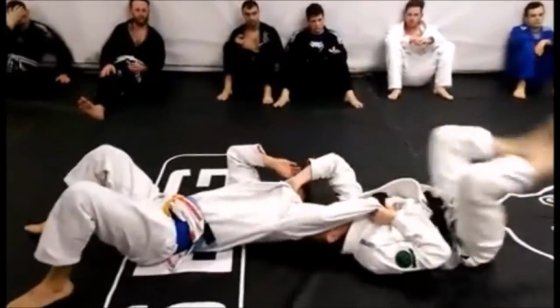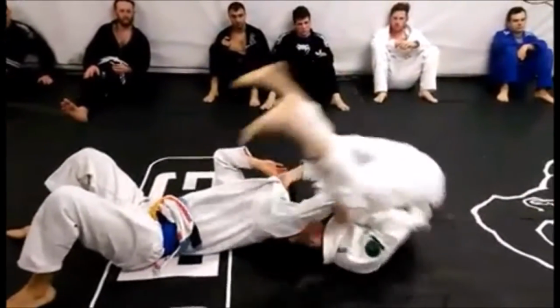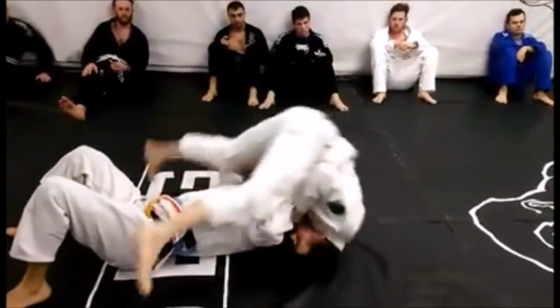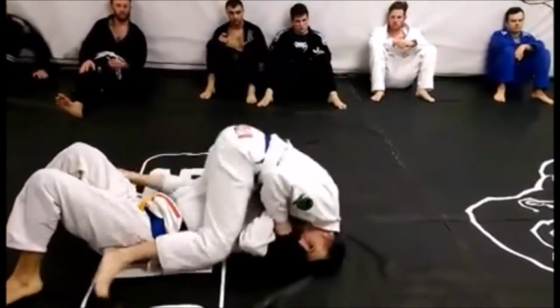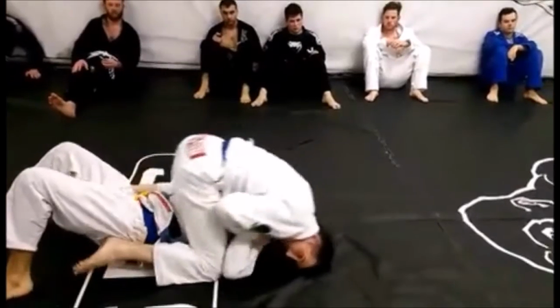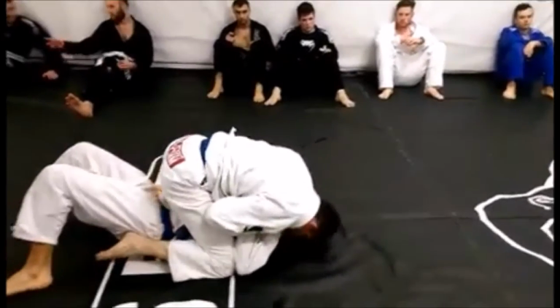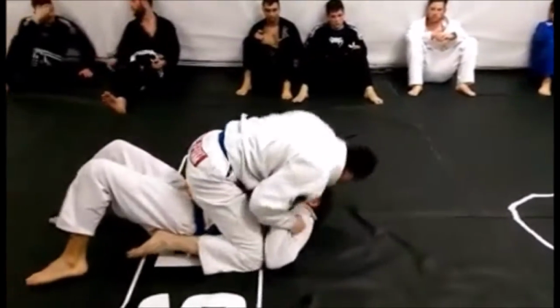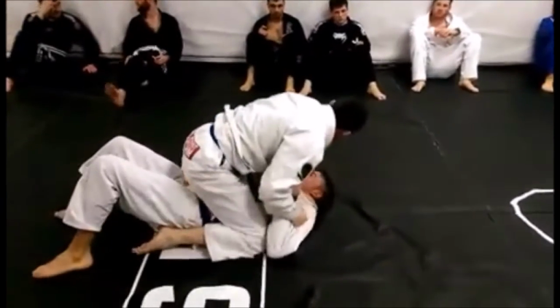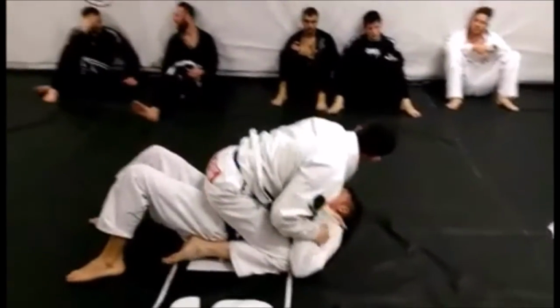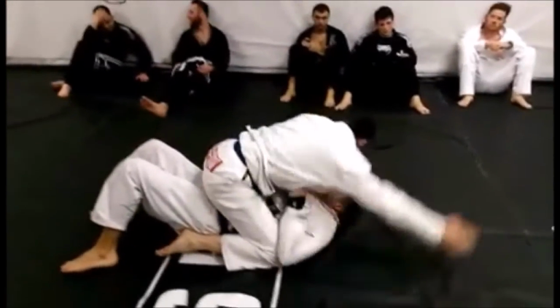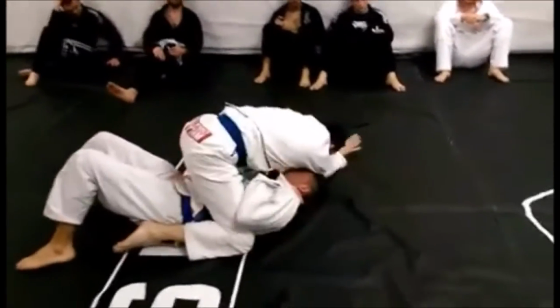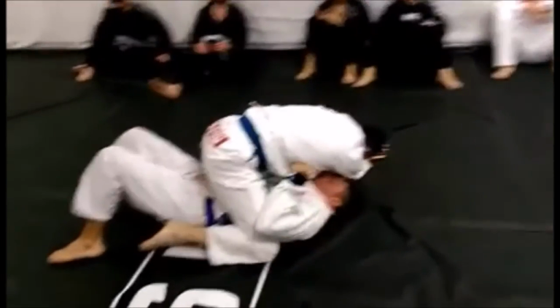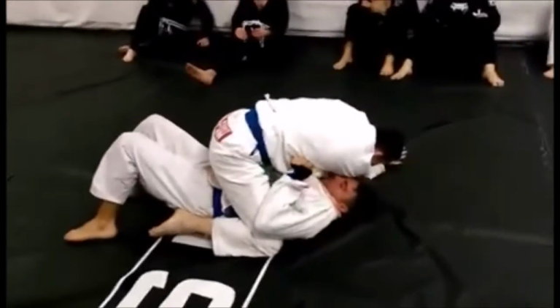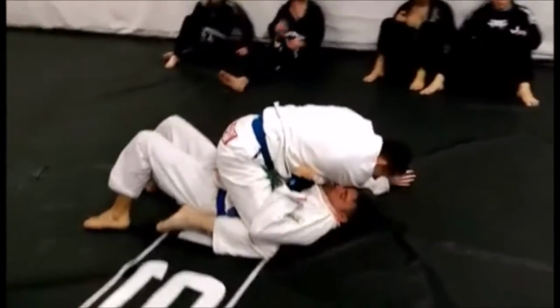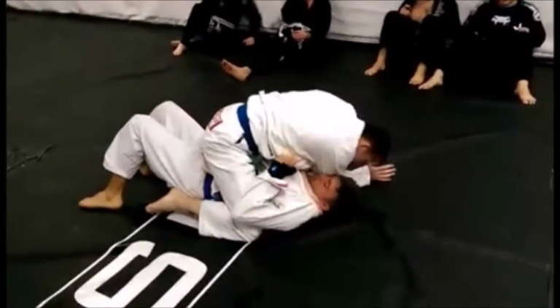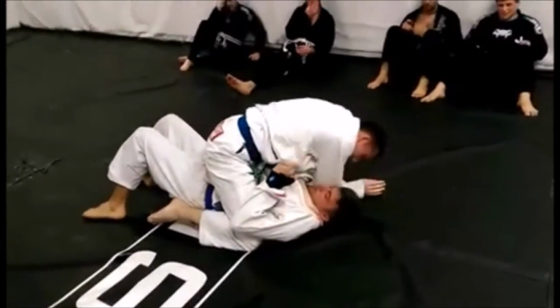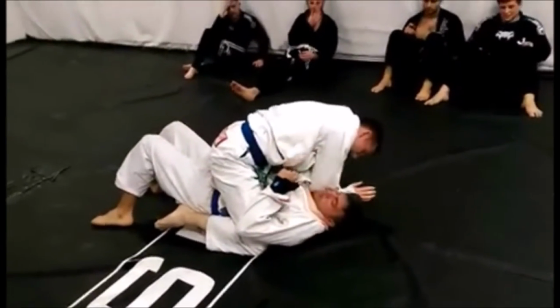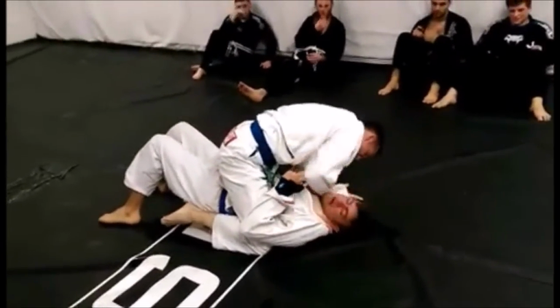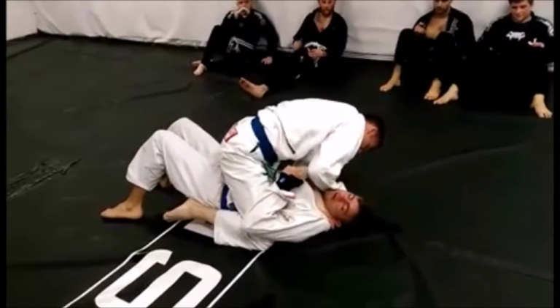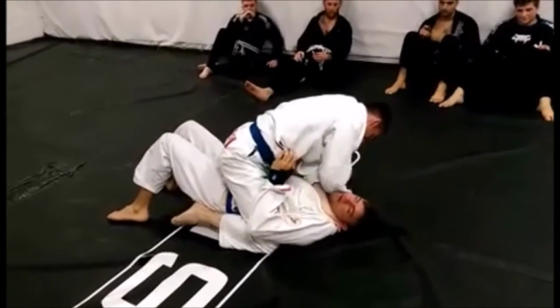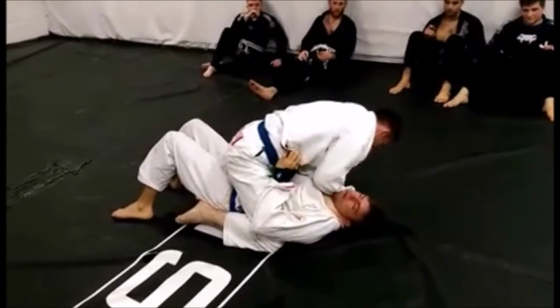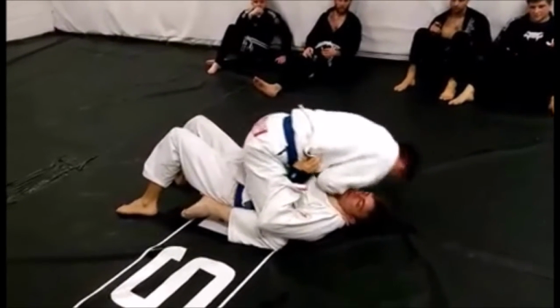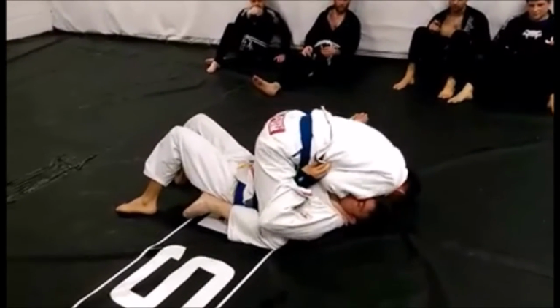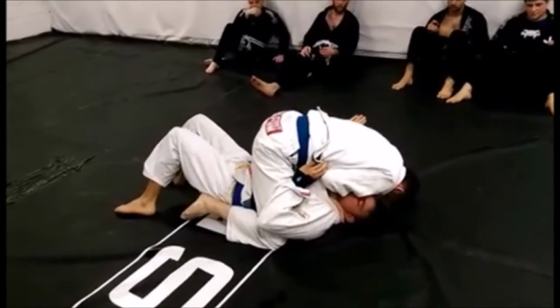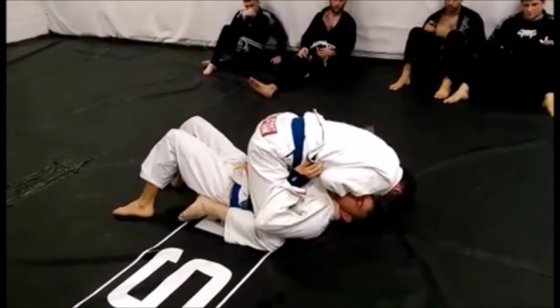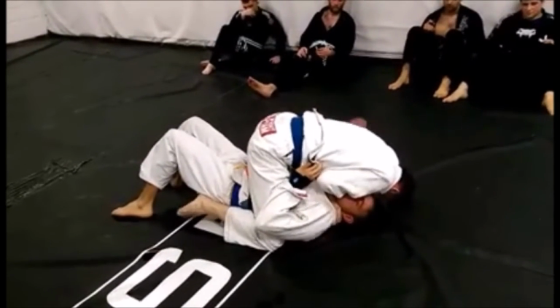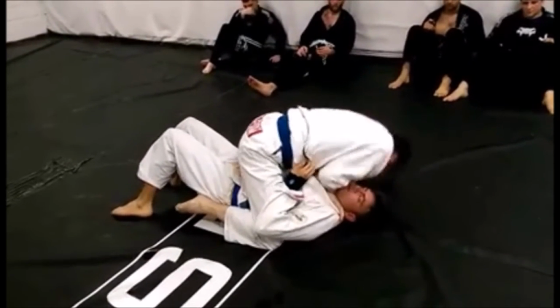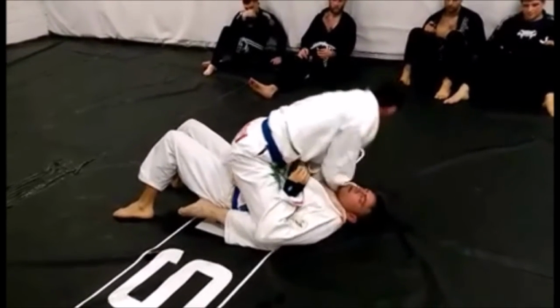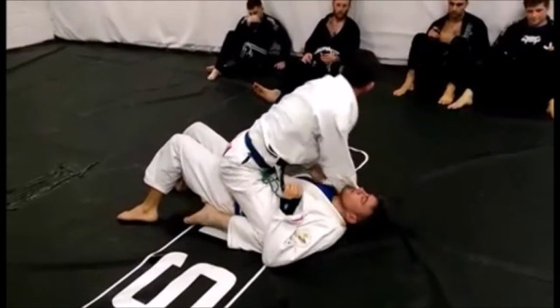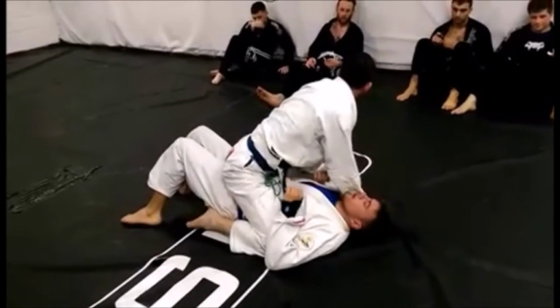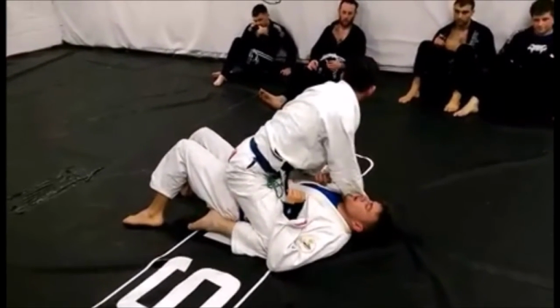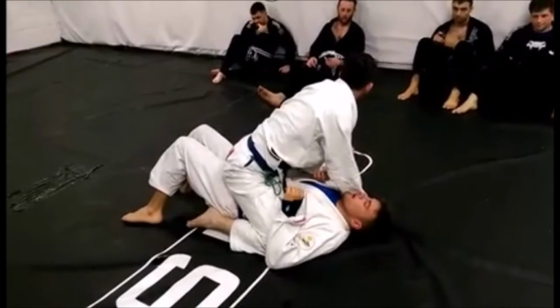Elevate, roll him over, follow him up, and from here guys, keep this collar grip. Use my elbow to lift his chin, catch the material, head on the mat, pull my elbows to the chest.